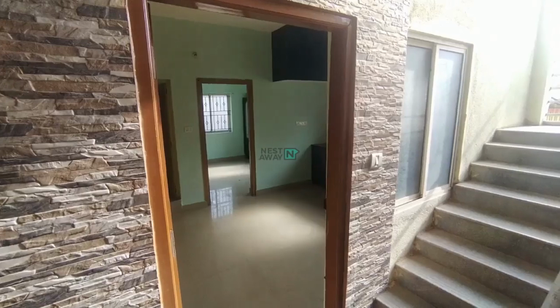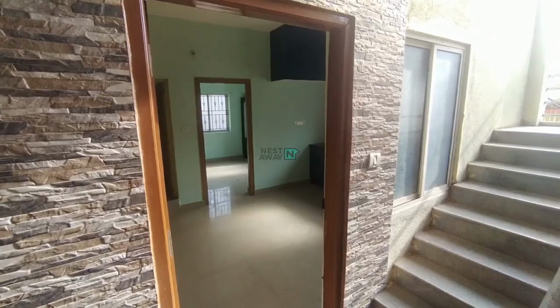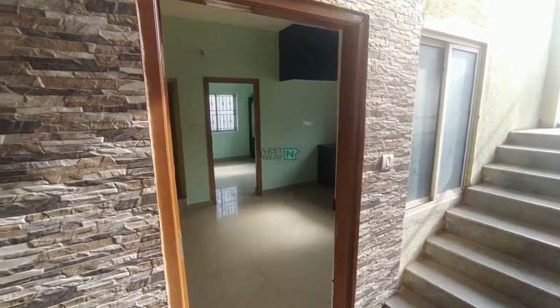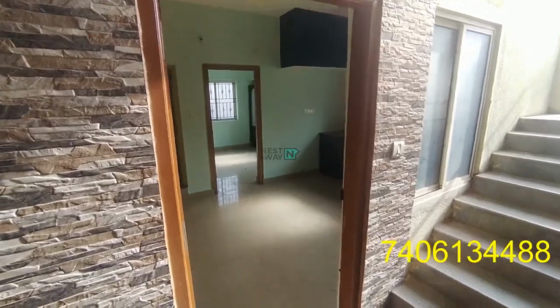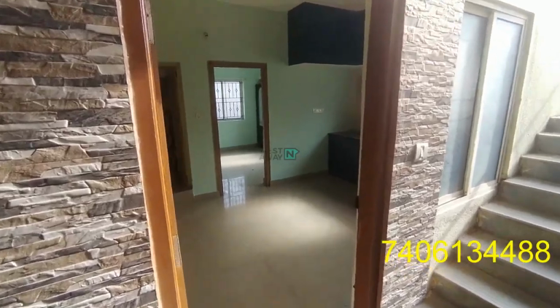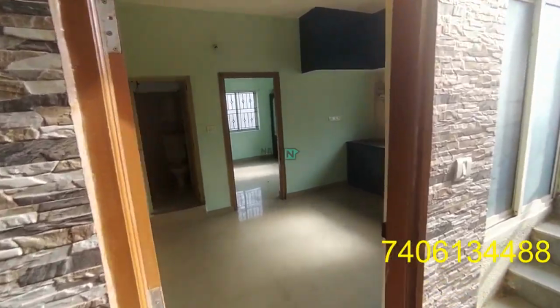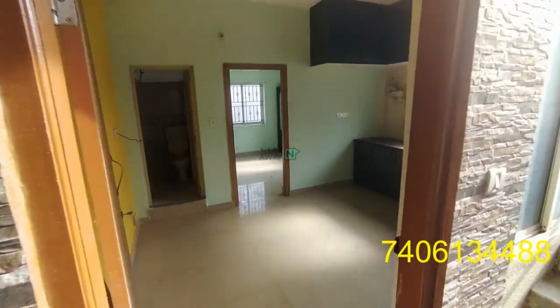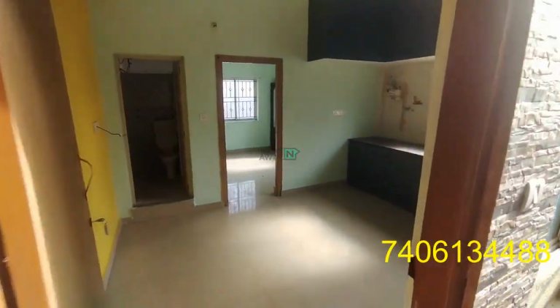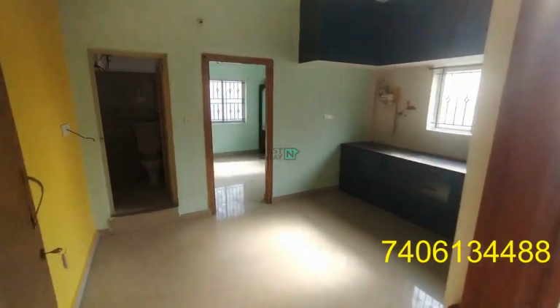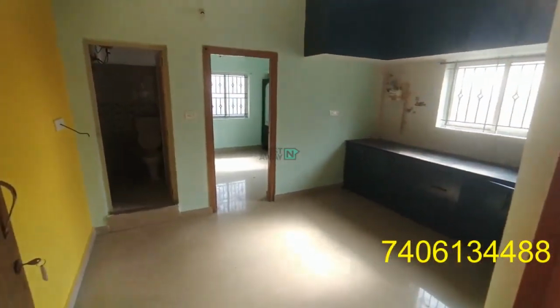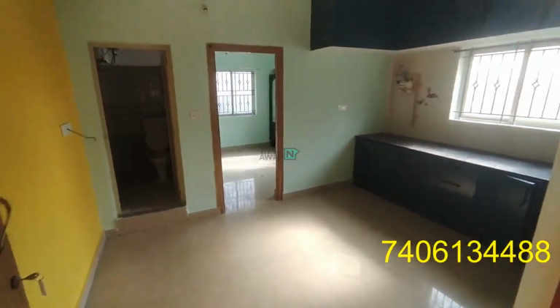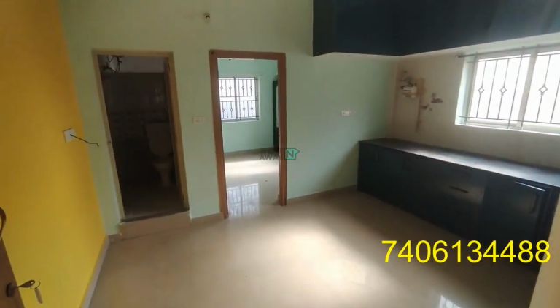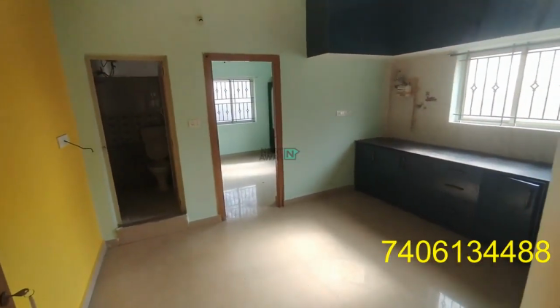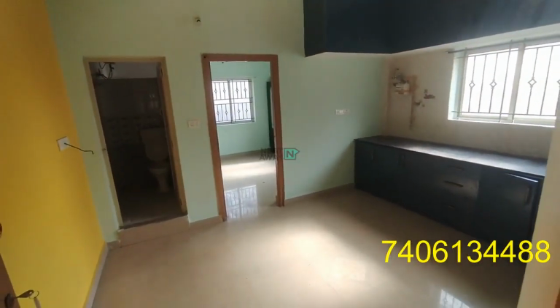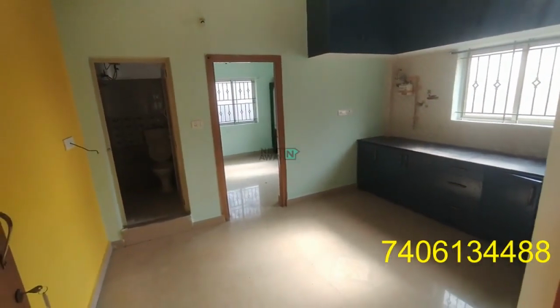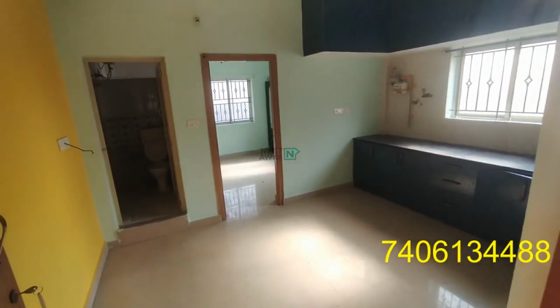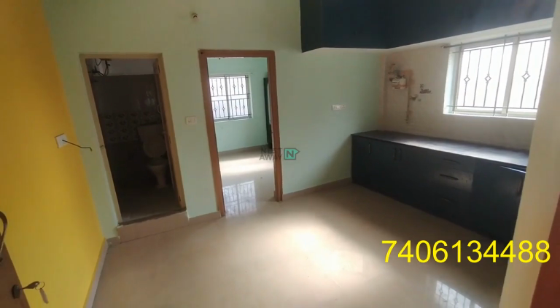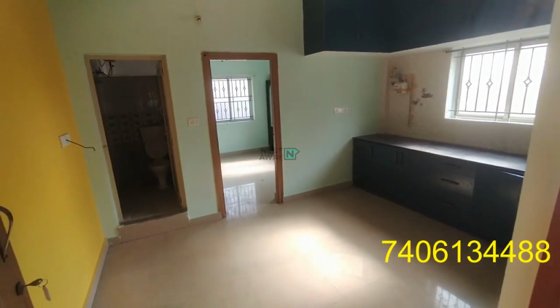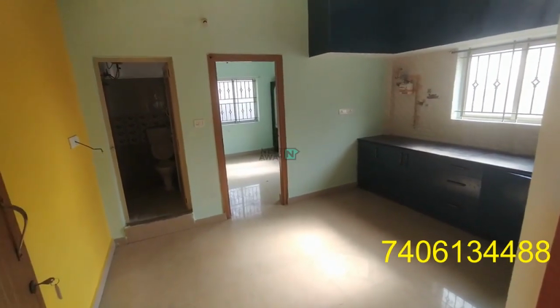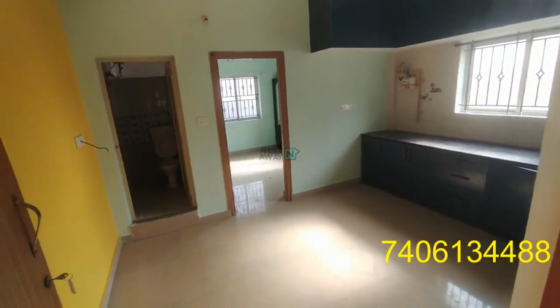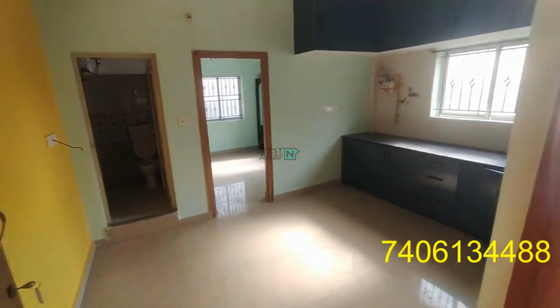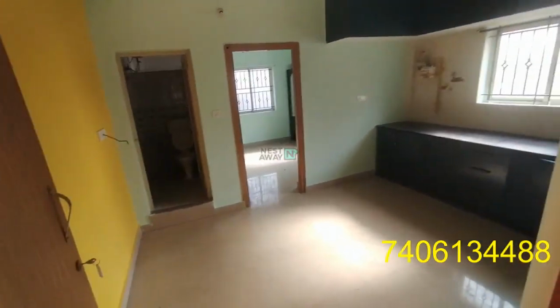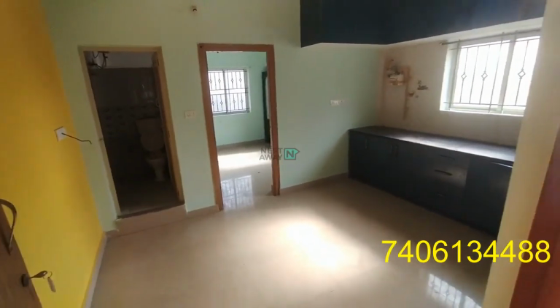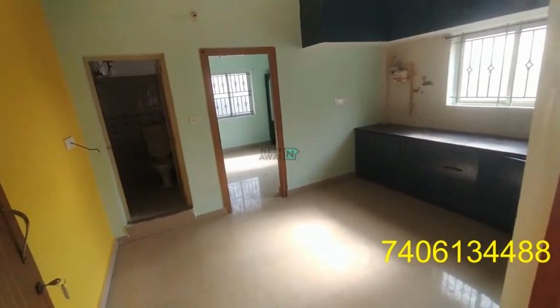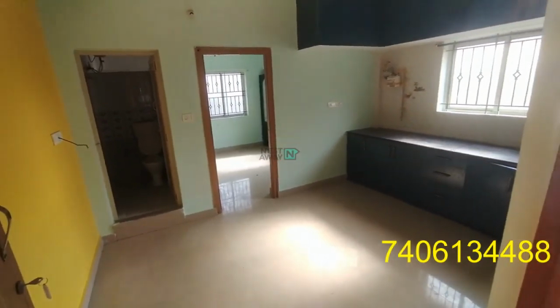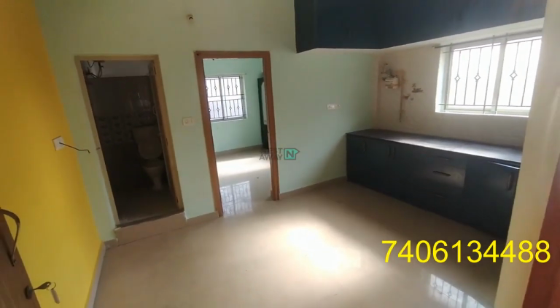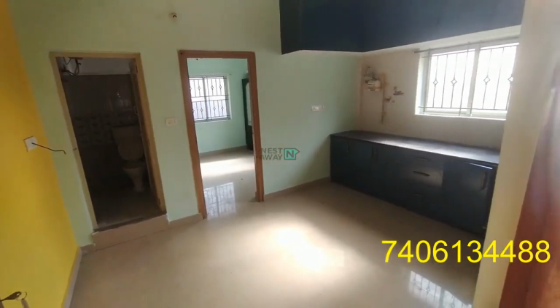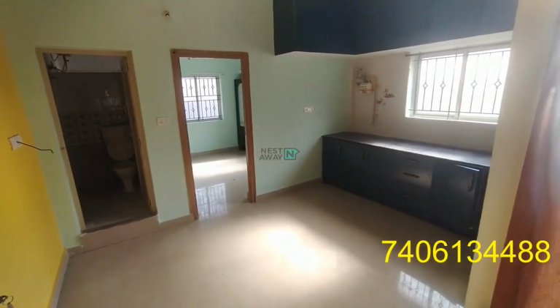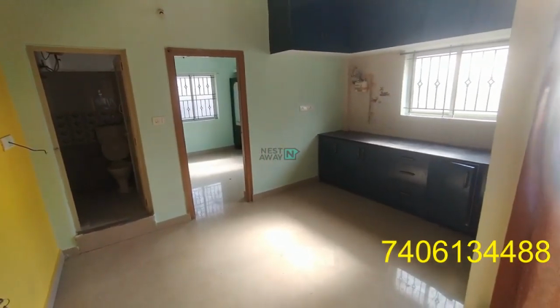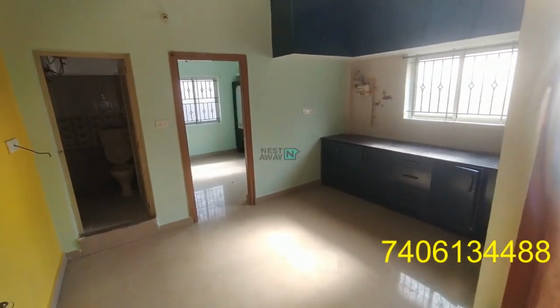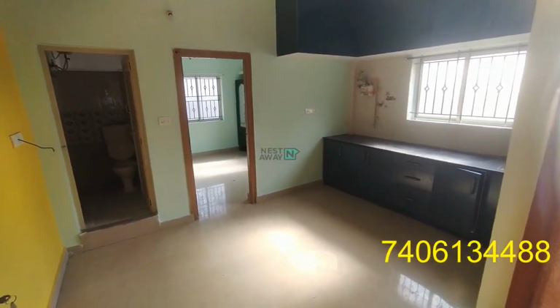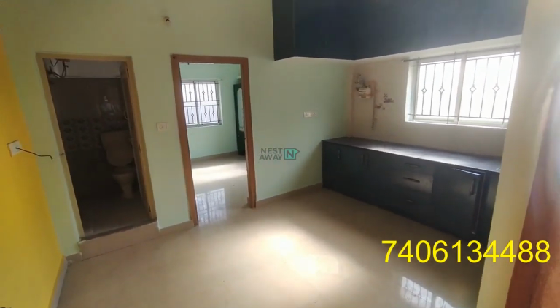Hi, this is a 1BHK which comes in Krishnarady level. It is nearby to Tekma Indra and even the electricity bus stop is nearby.